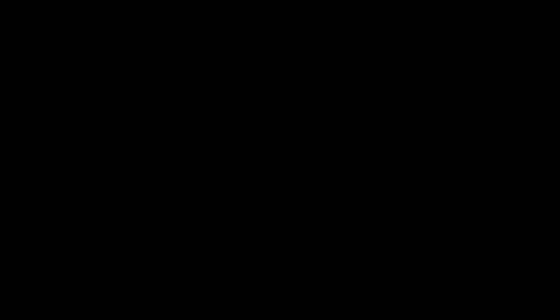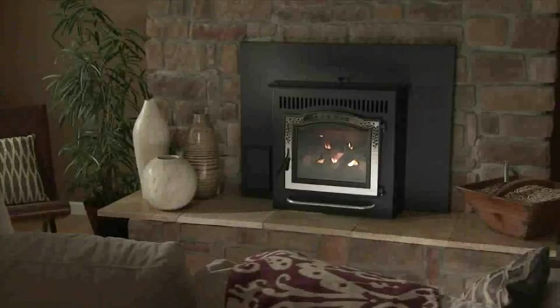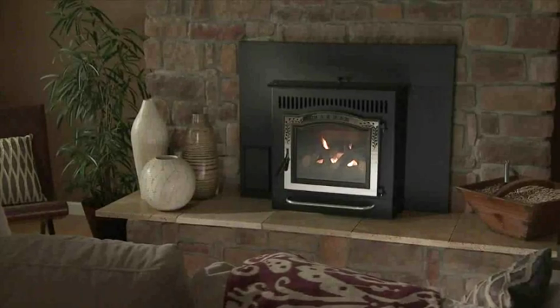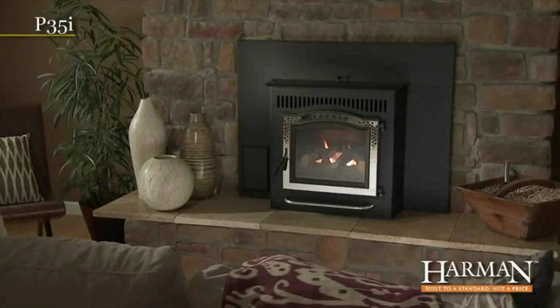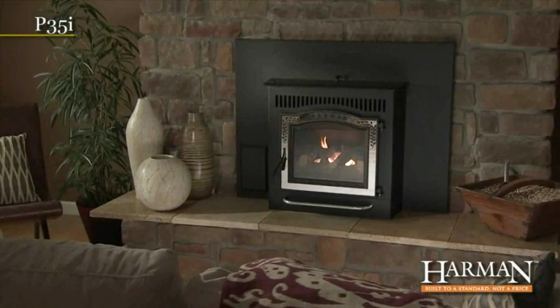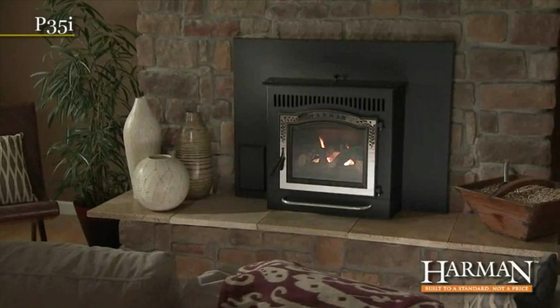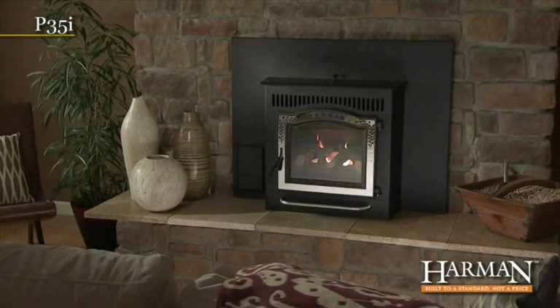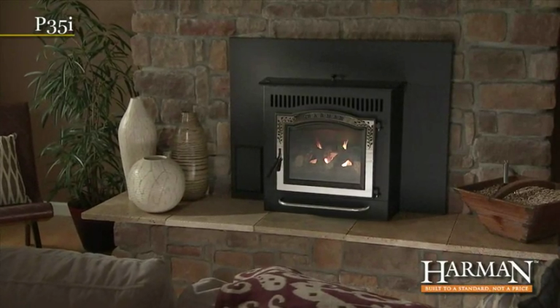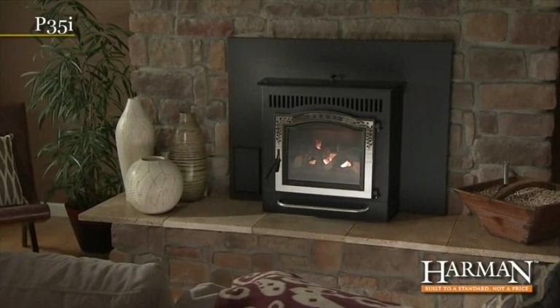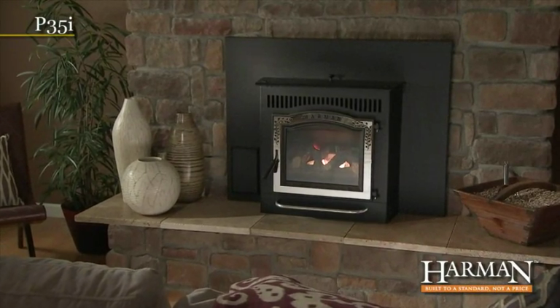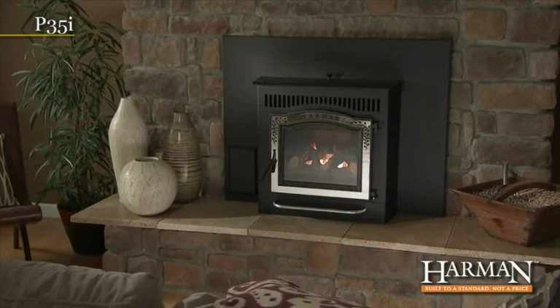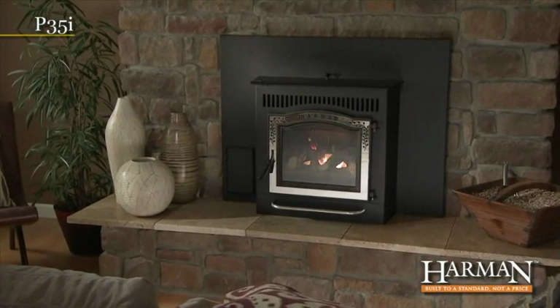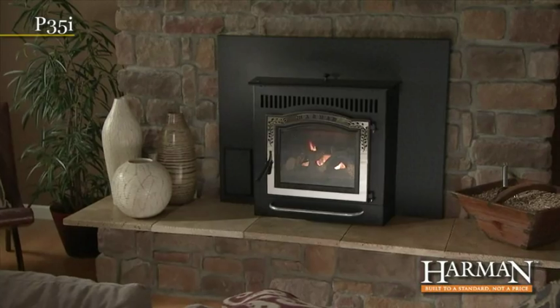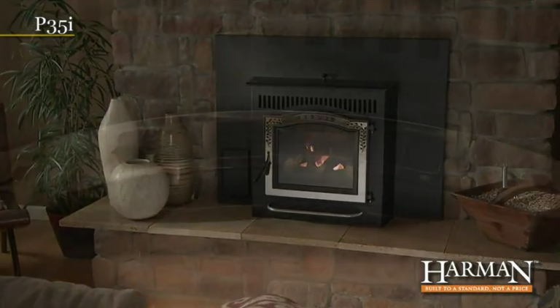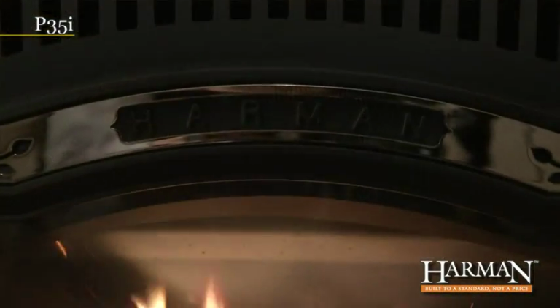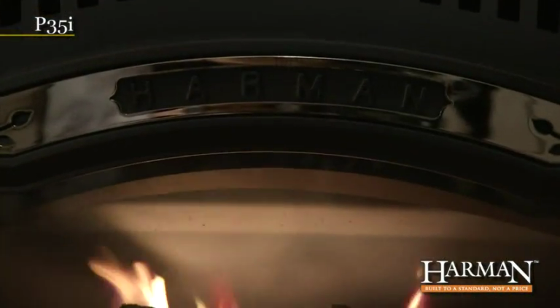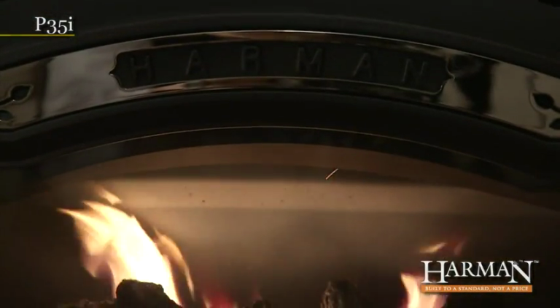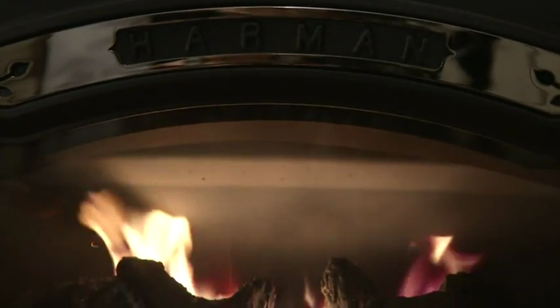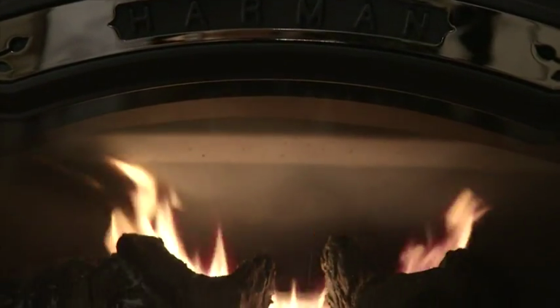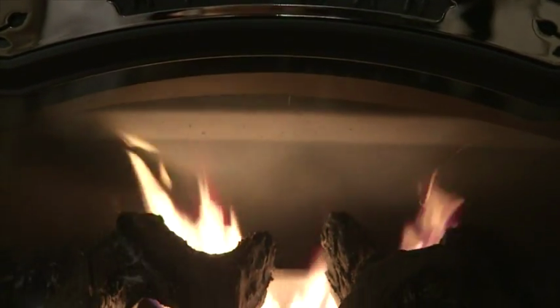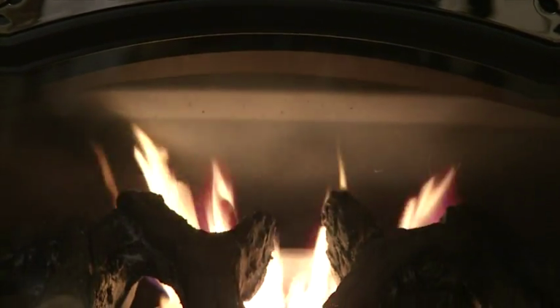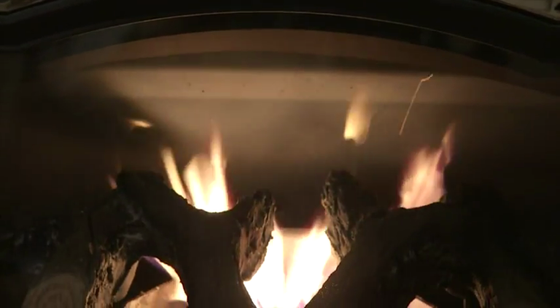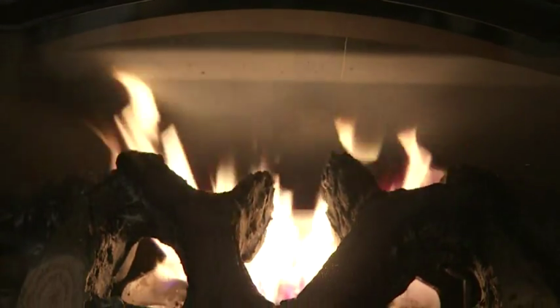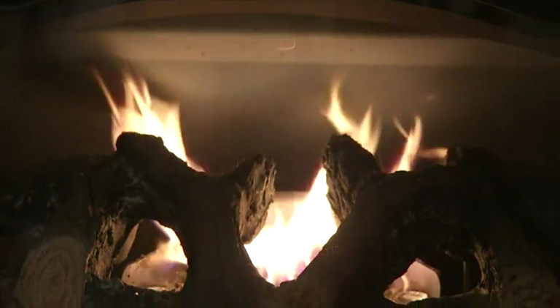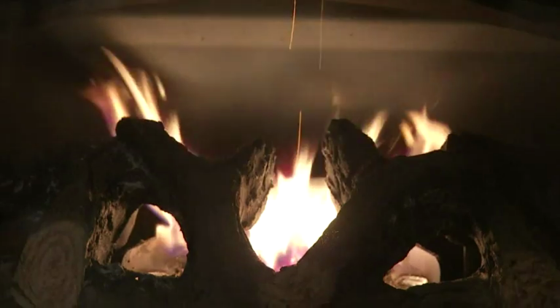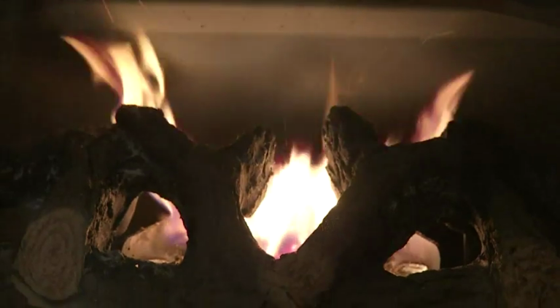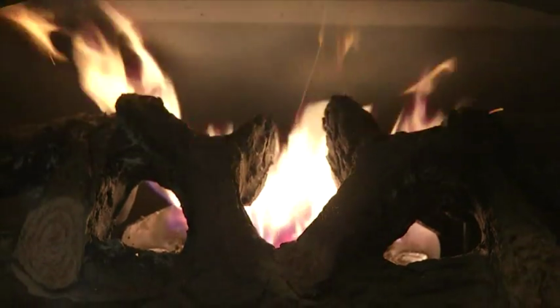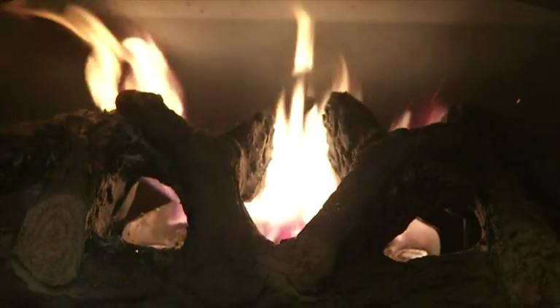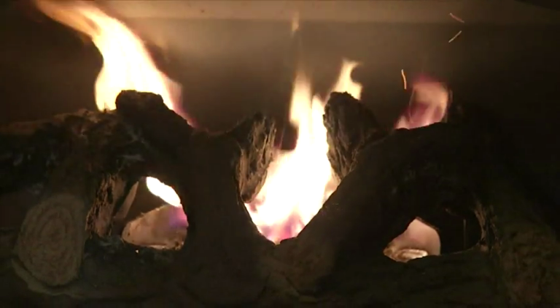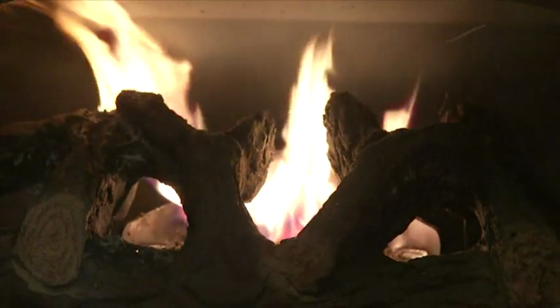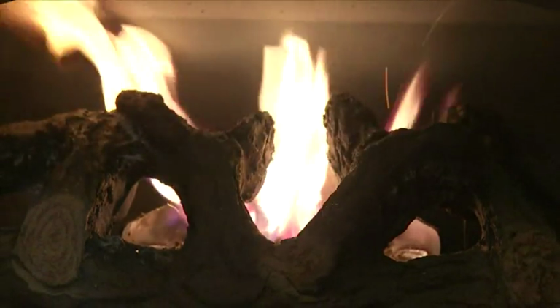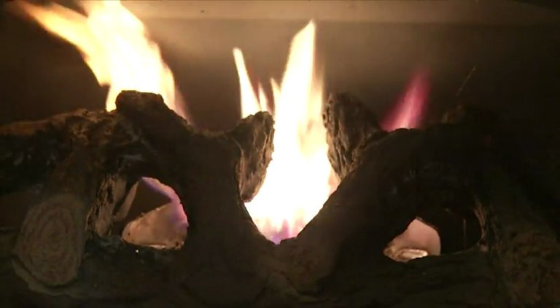The Harman P35i is a compact and extremely clean-burning pellet insert. High efficiency performance helps provide up to 35,000 BTU of even heating and the lowest emissions of any pellet insert available.